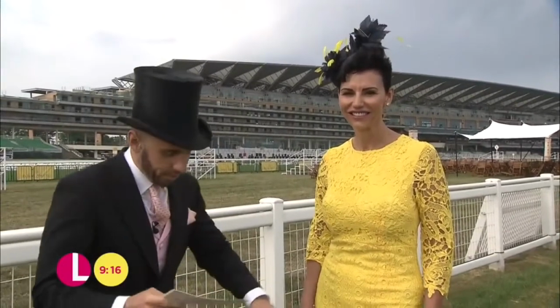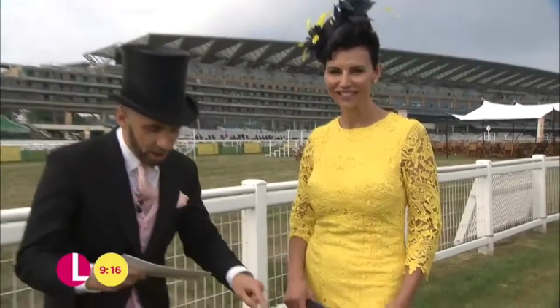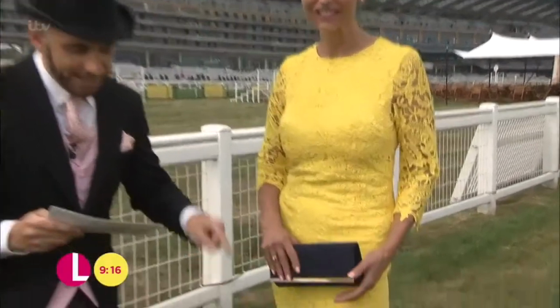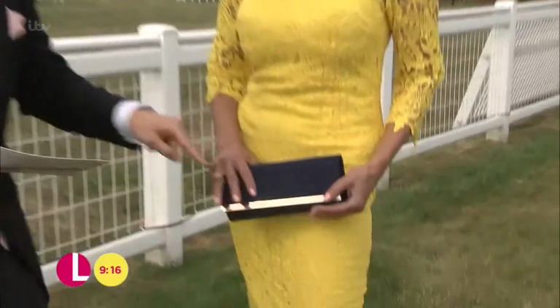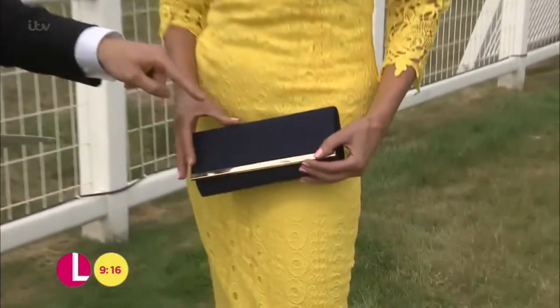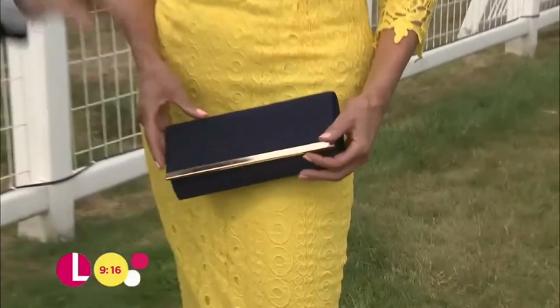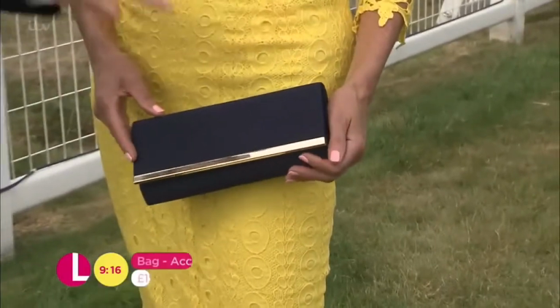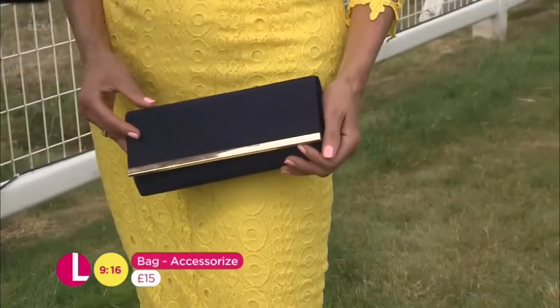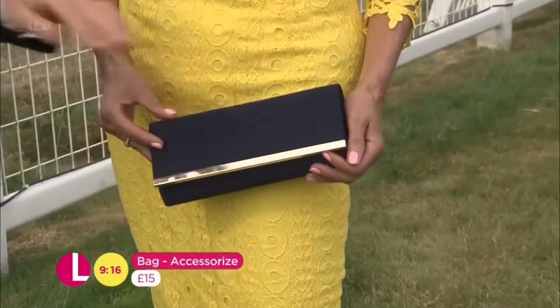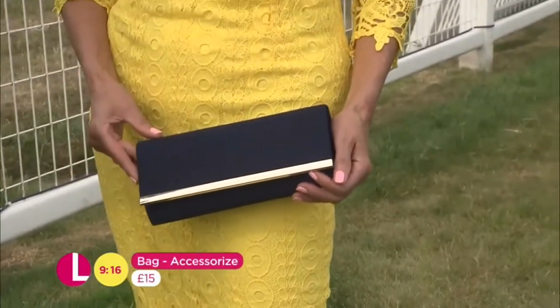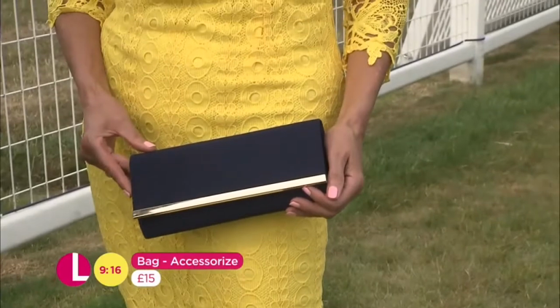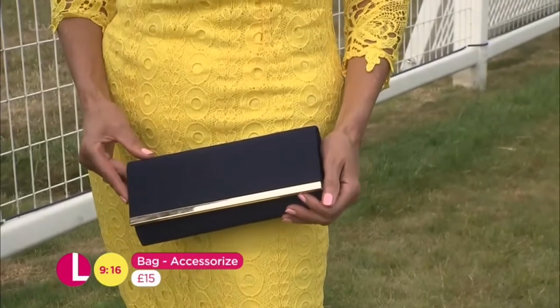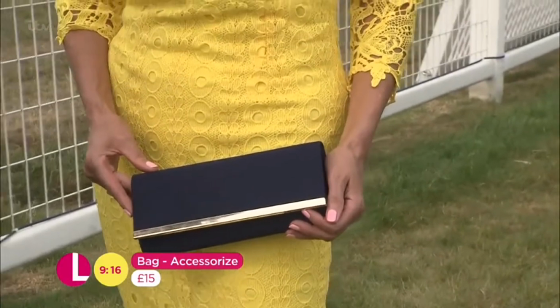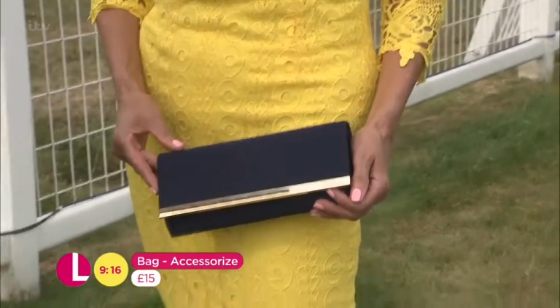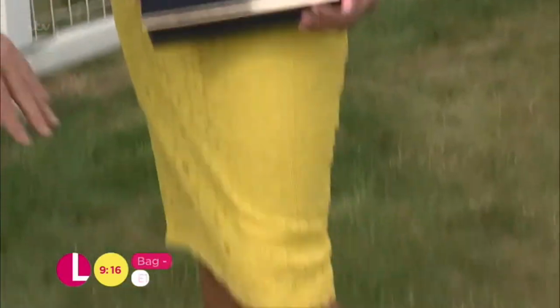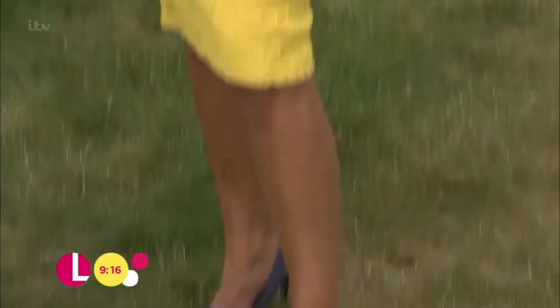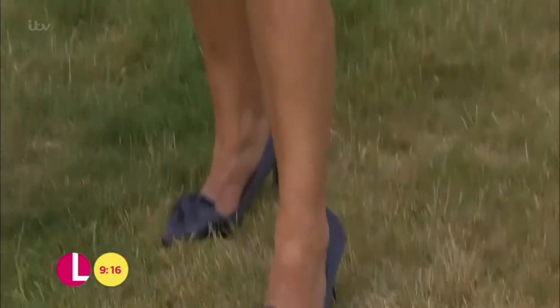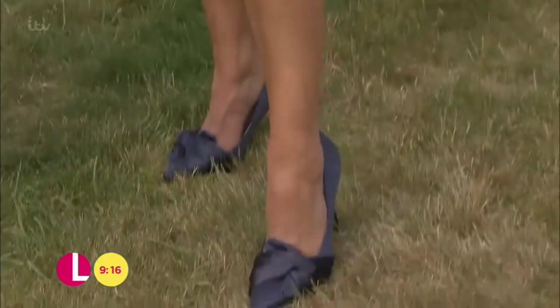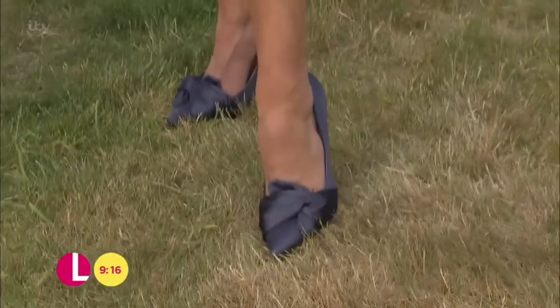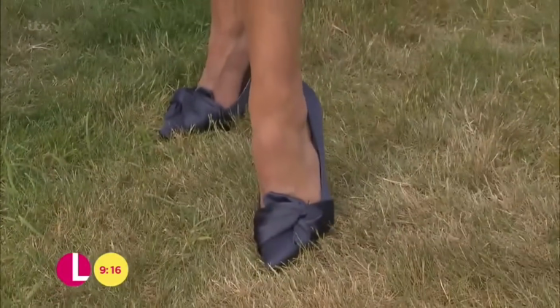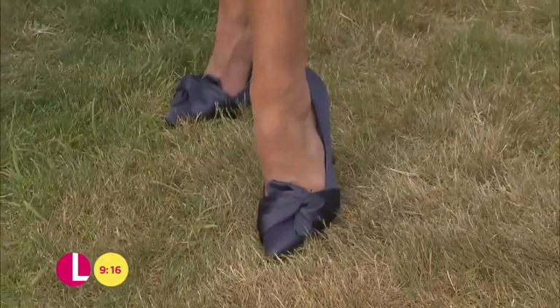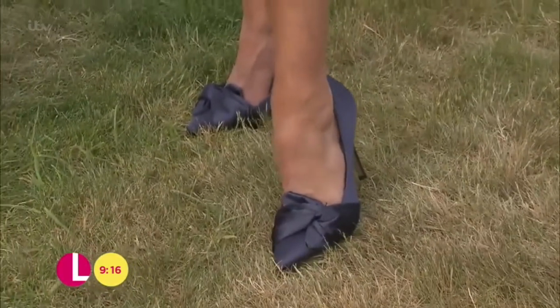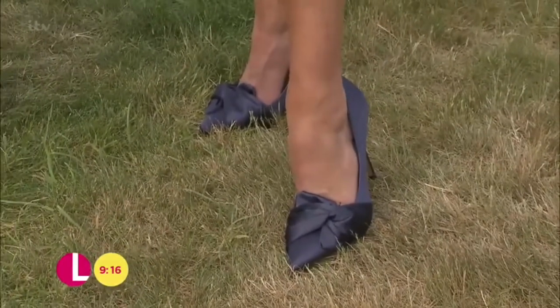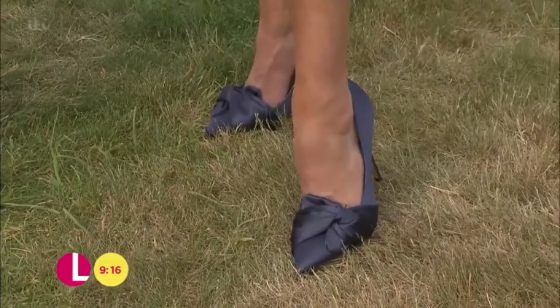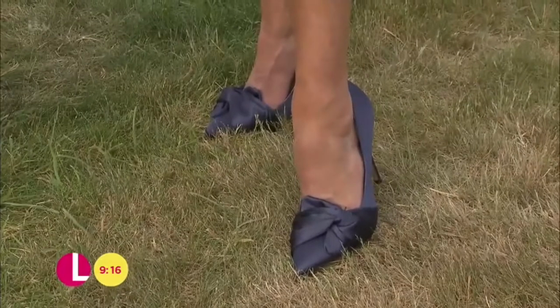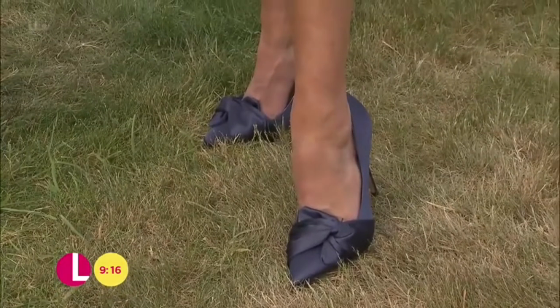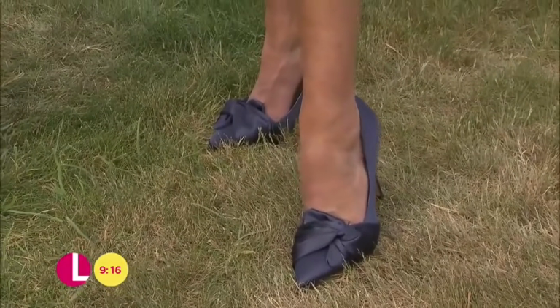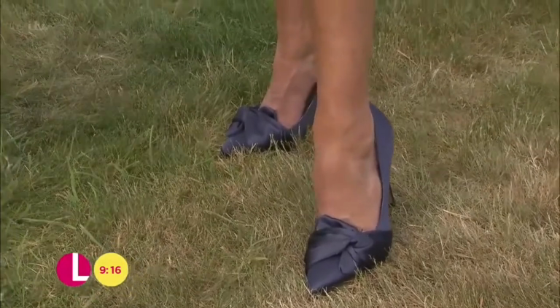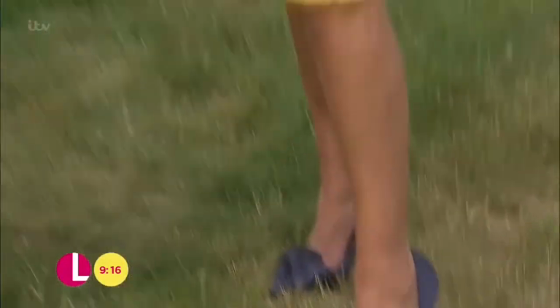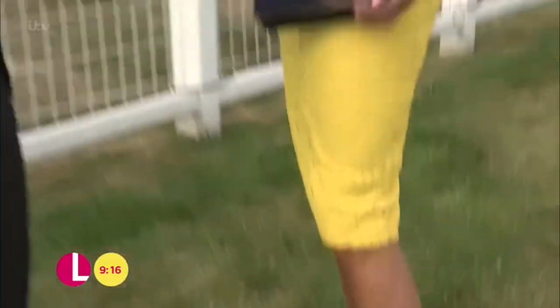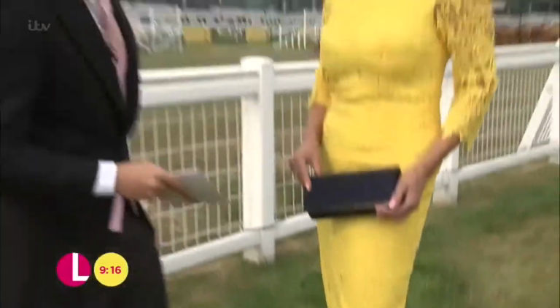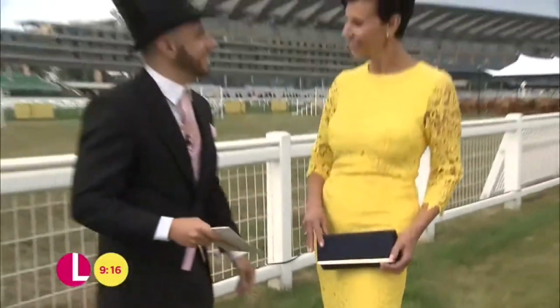Speaking of which, we've got our bag here — this is from Accessorize, it comes in at £15. And then these fantastic shoes, which I have to say do not look like they're £30 from Dorothy Perkins. Absolutely stunning, they look fantastic.